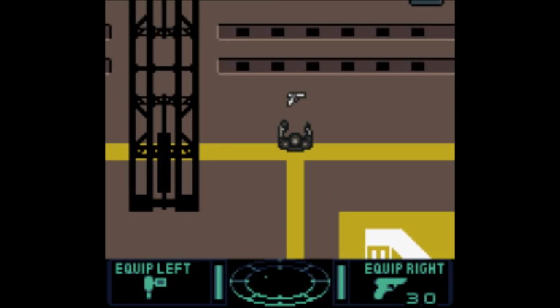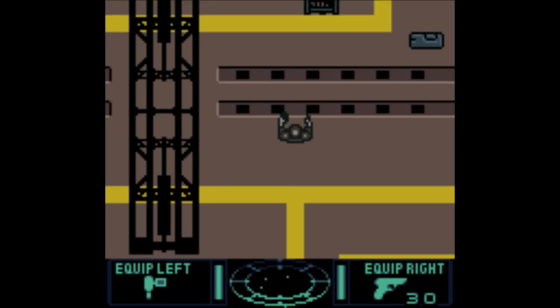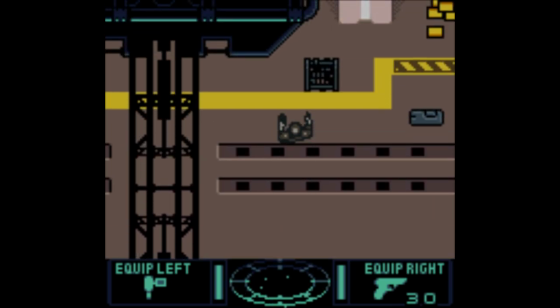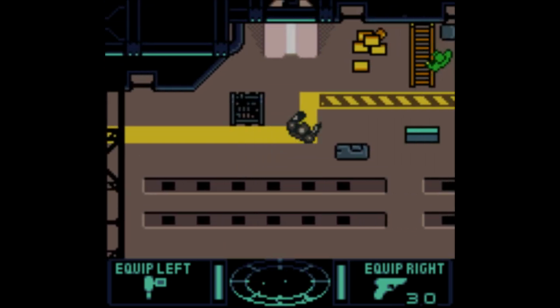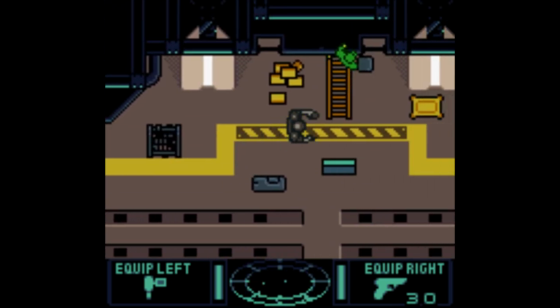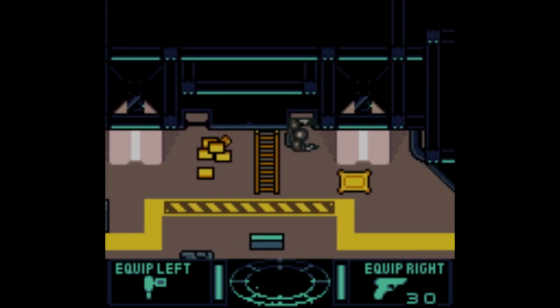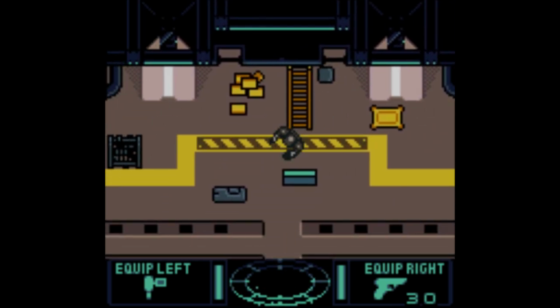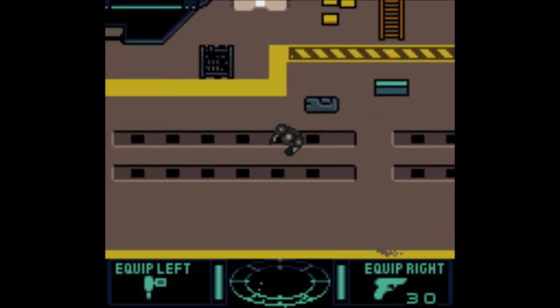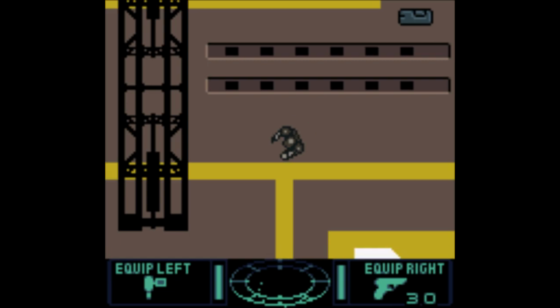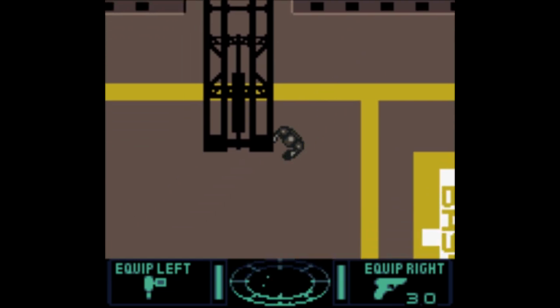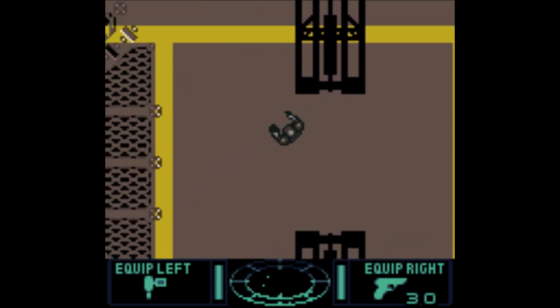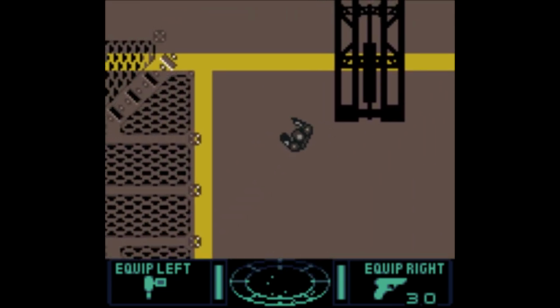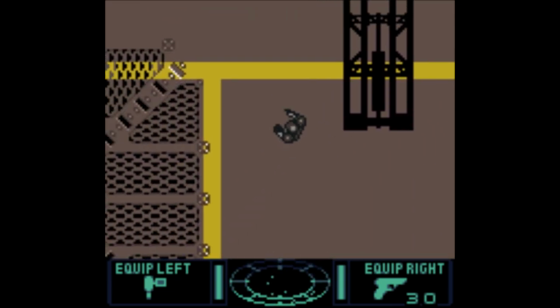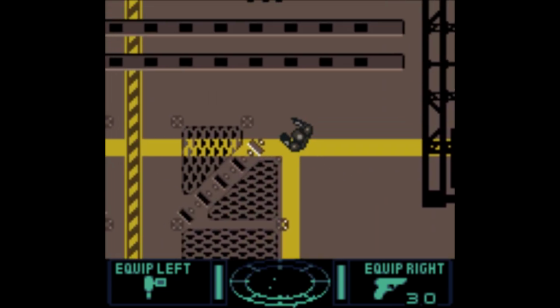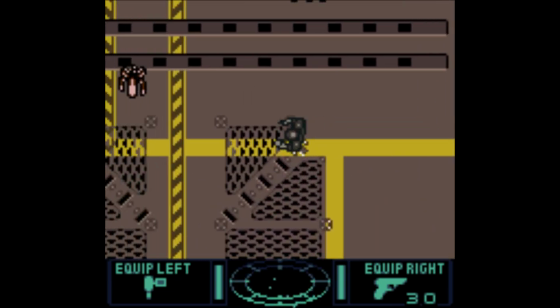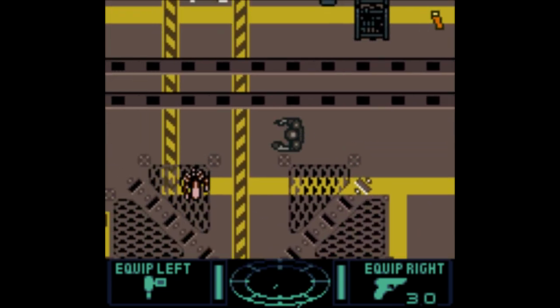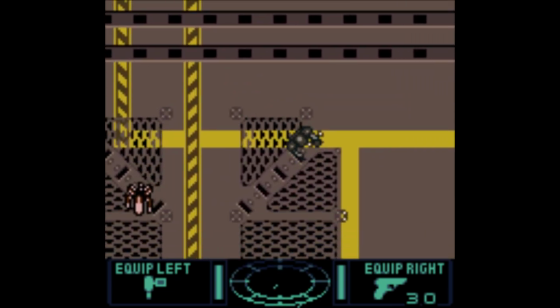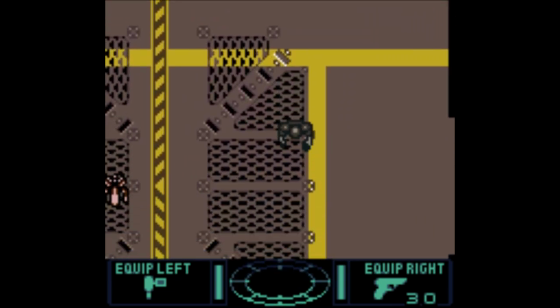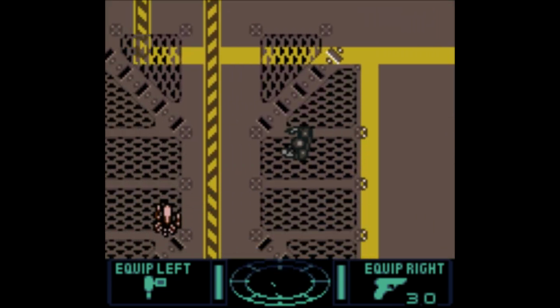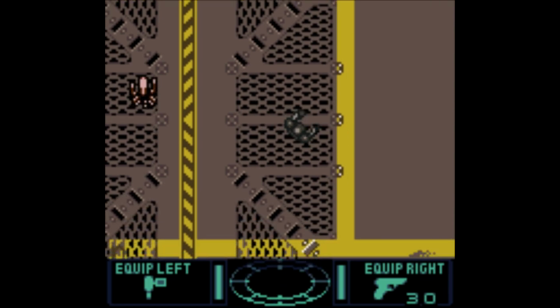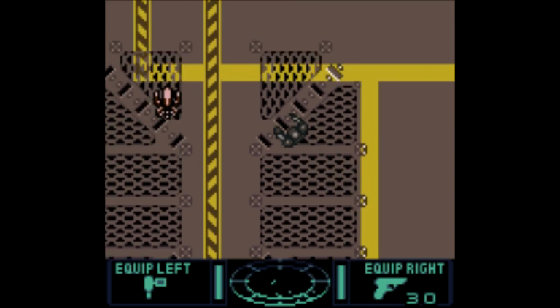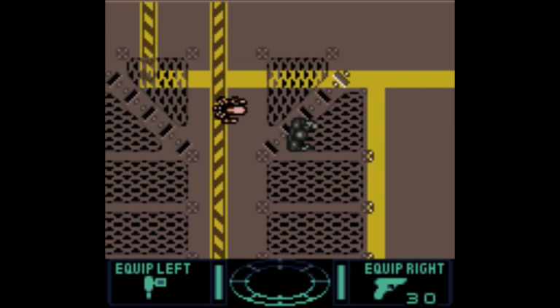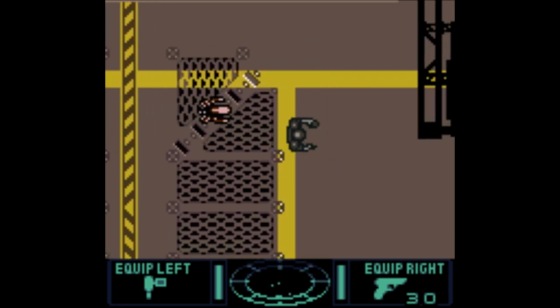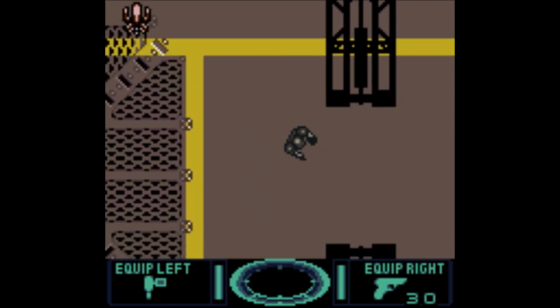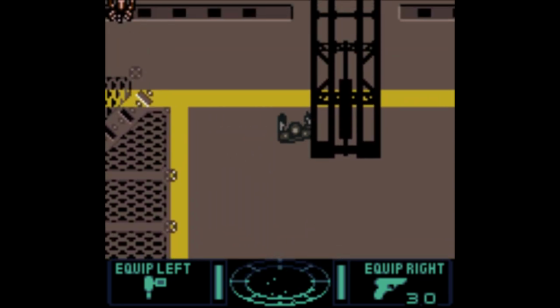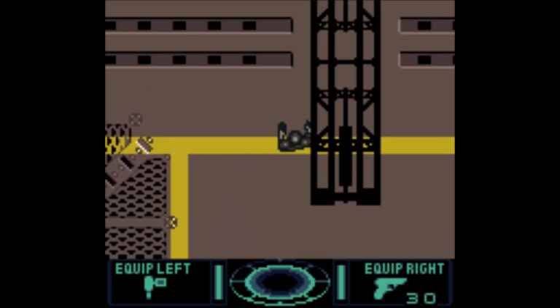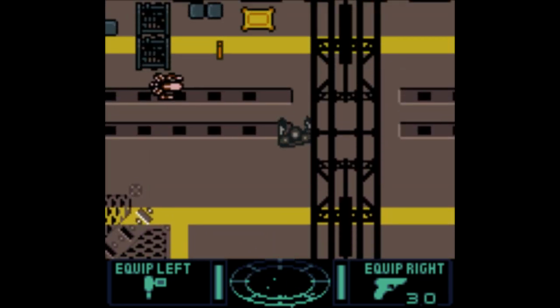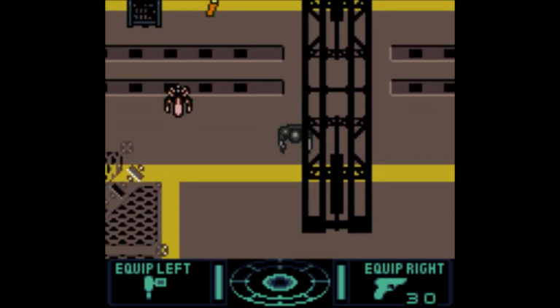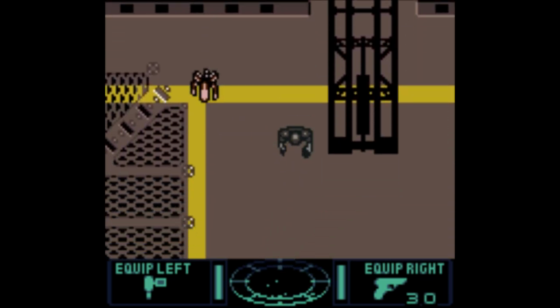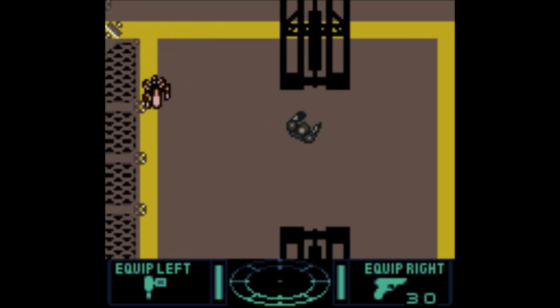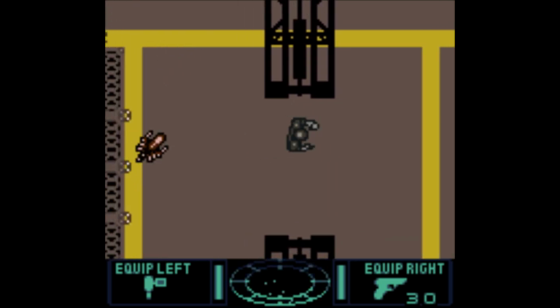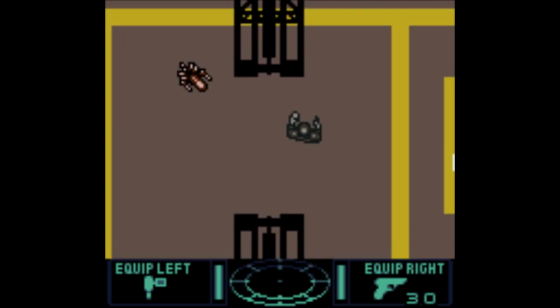We only have 30 bullets, by the way, so we don't even have much in the pistol. Hoping these are the weak xenomorphs that can also be killed with a pistol. Well, there's one of them there. I think that's a regular xenomorph? Kind of hard to tell from above. I mean, he's got the dome head, so...